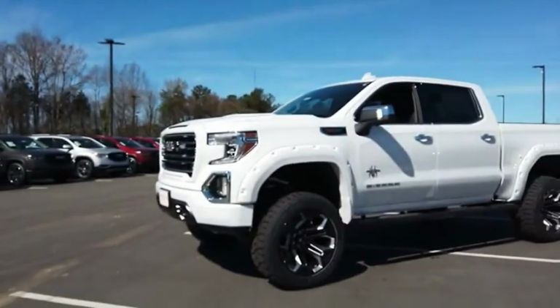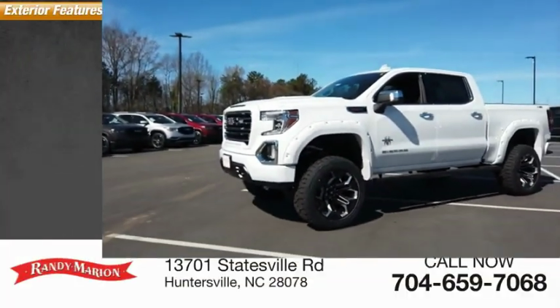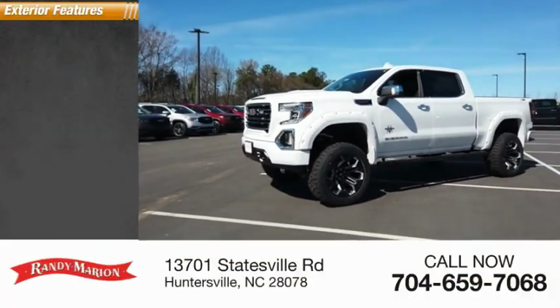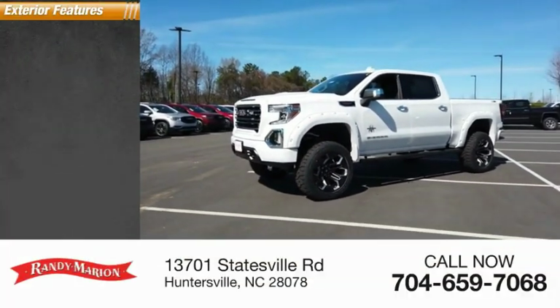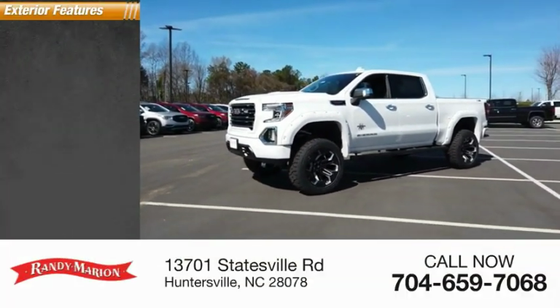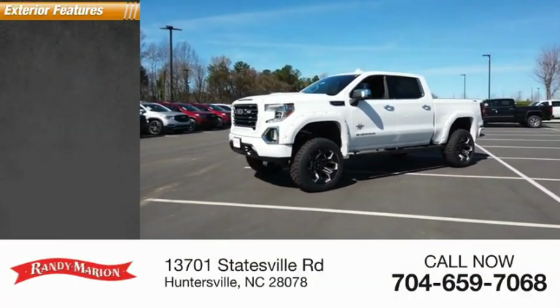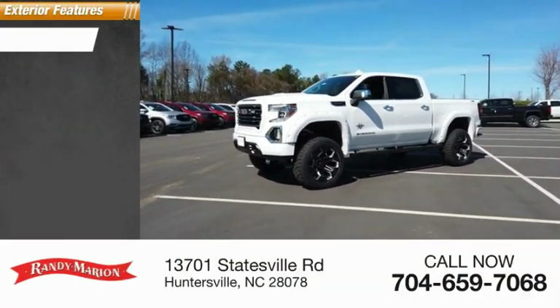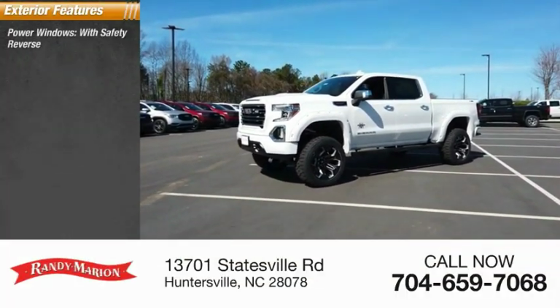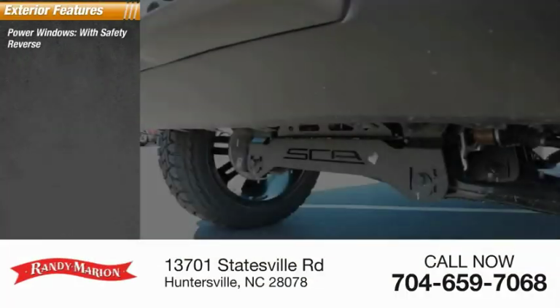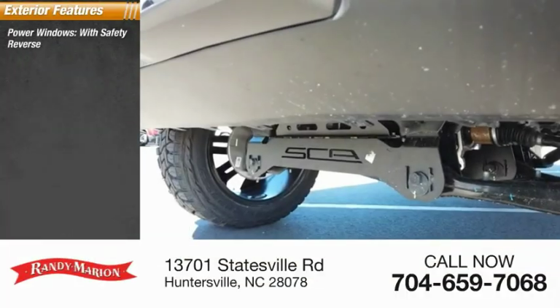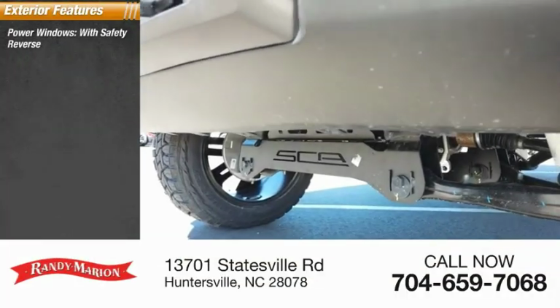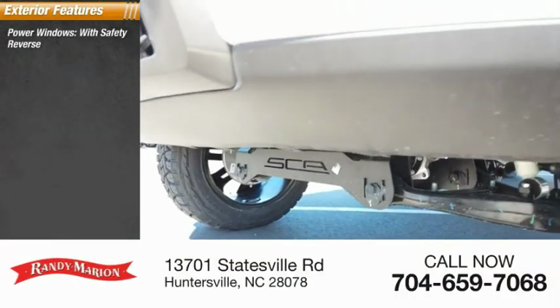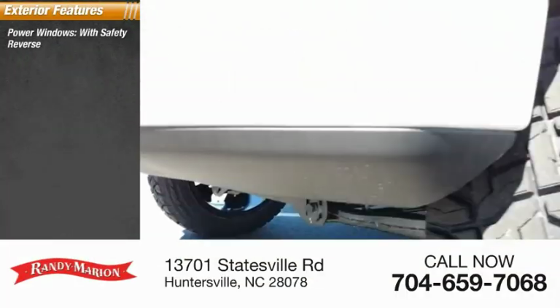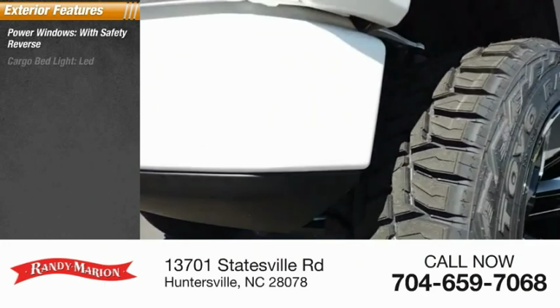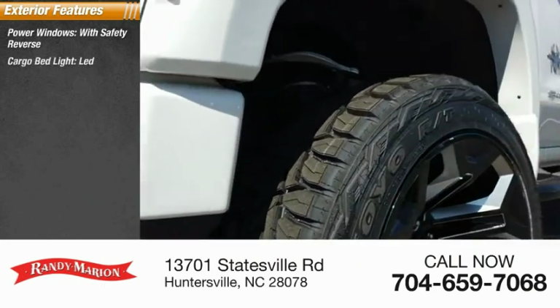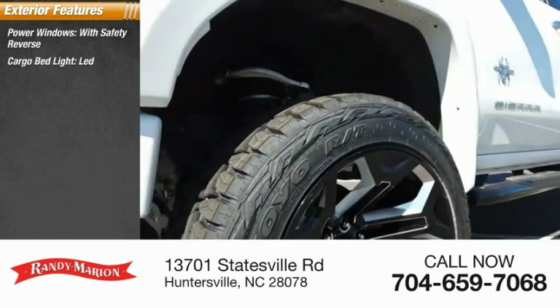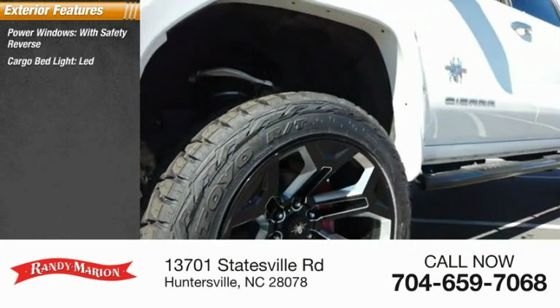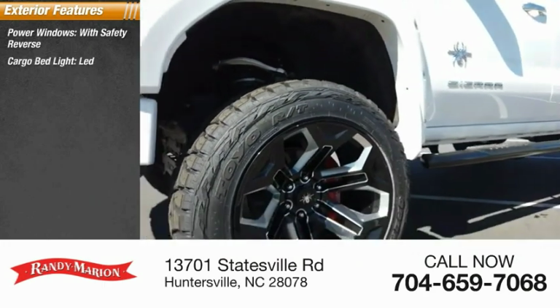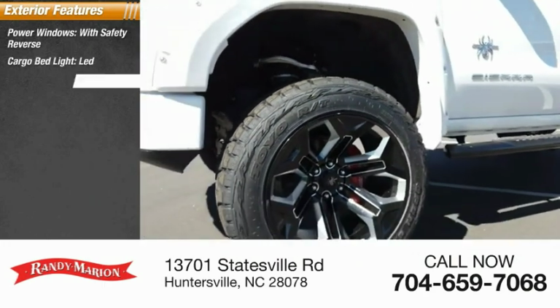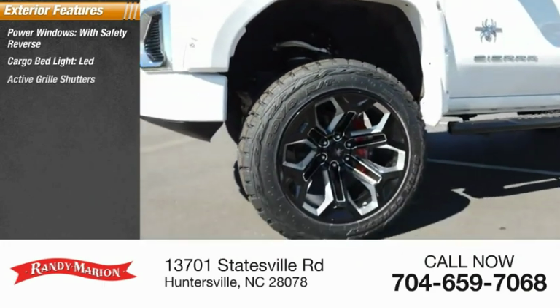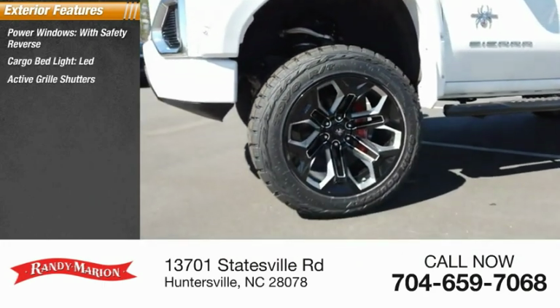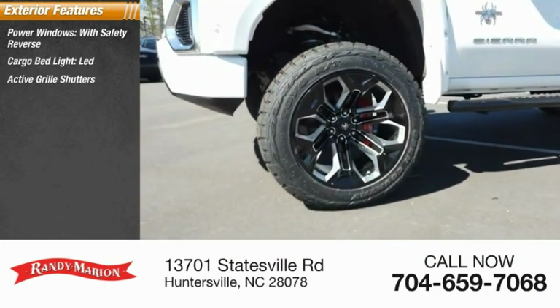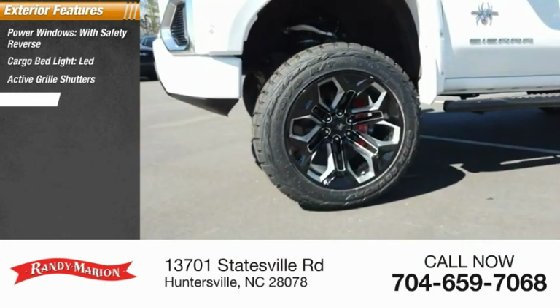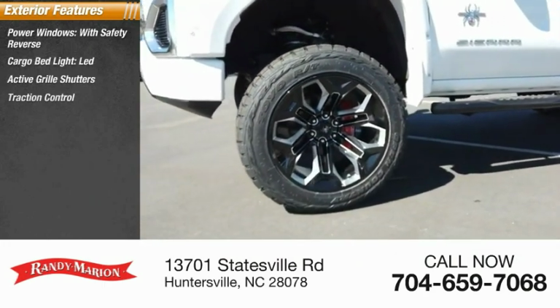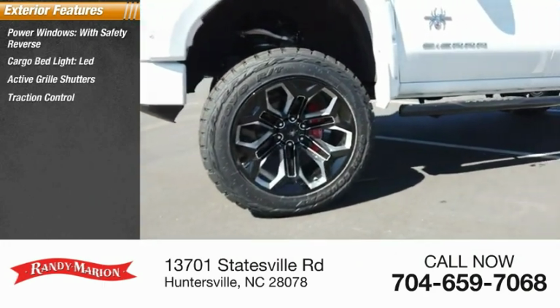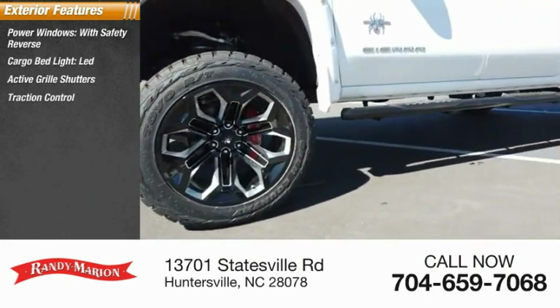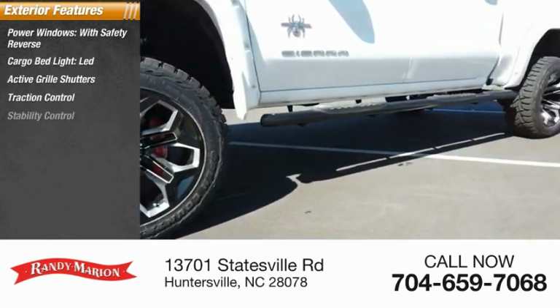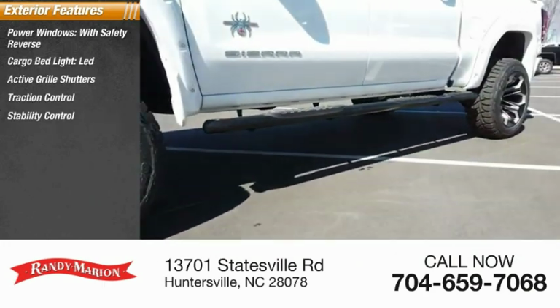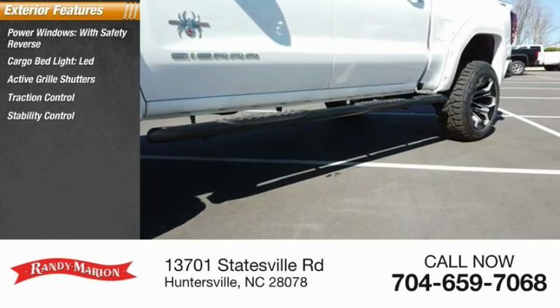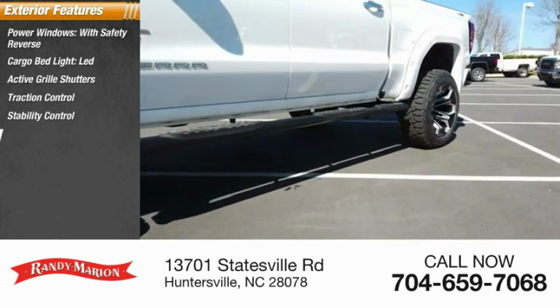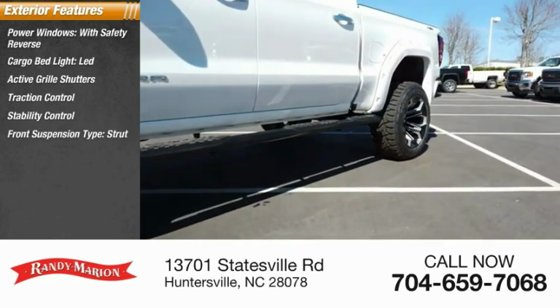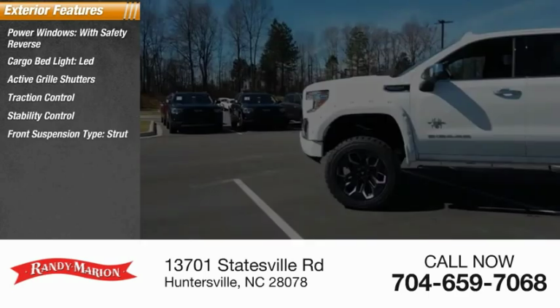Here are some of this vehicle's great options: power windows with safety reverse, cargo bed light, LED, active grille shutters, traction control, stability control, front suspension type.